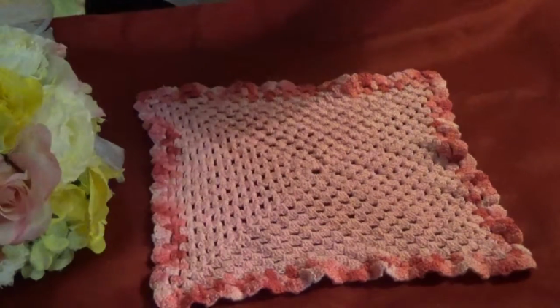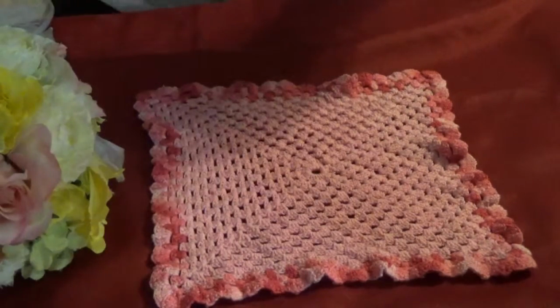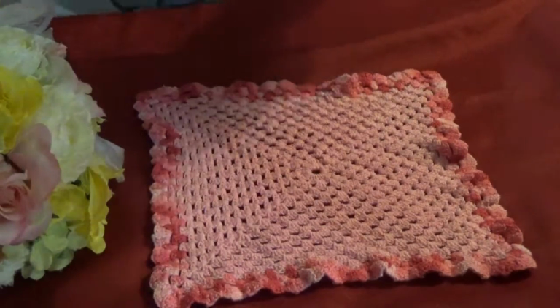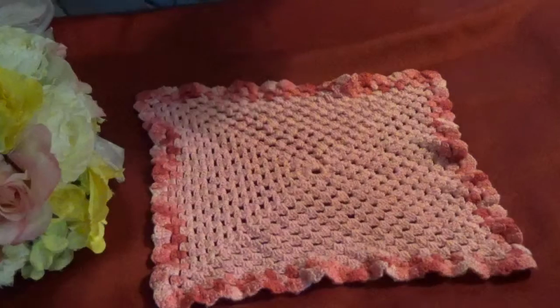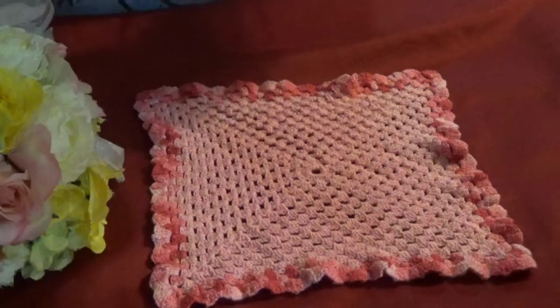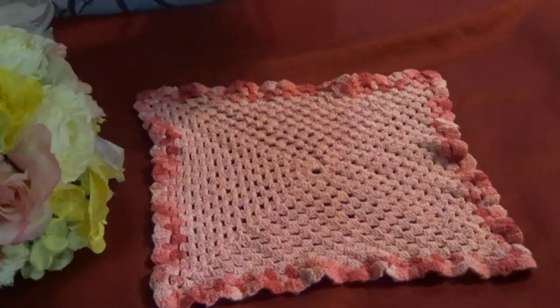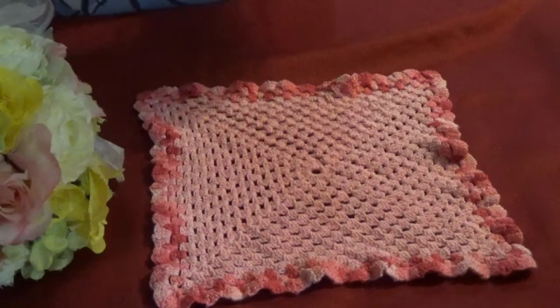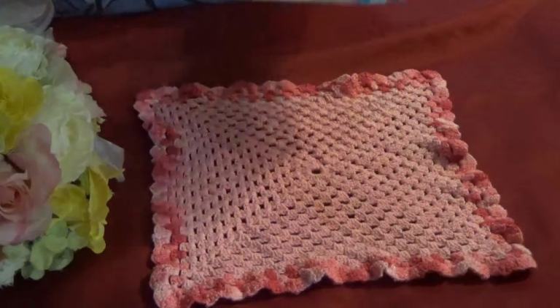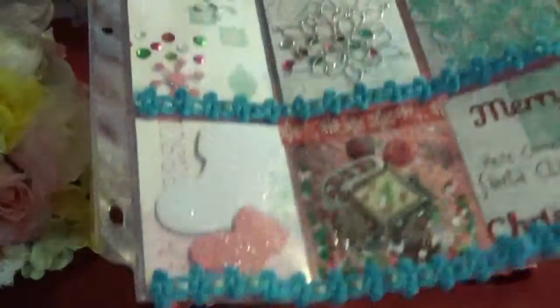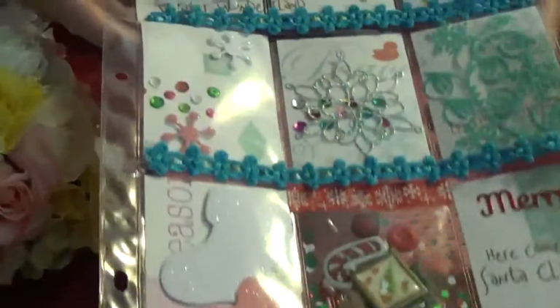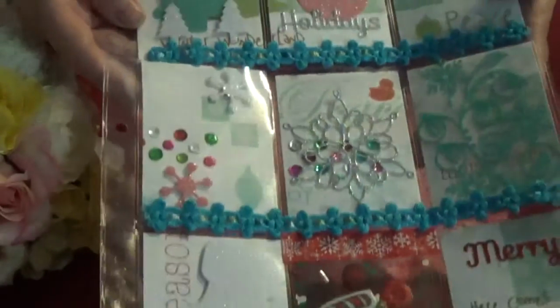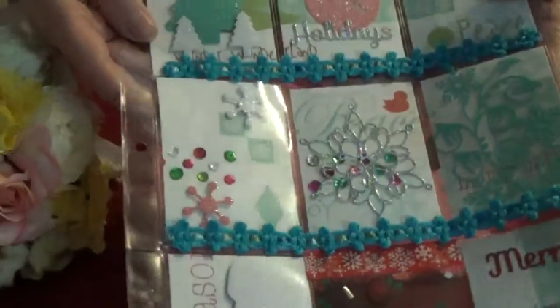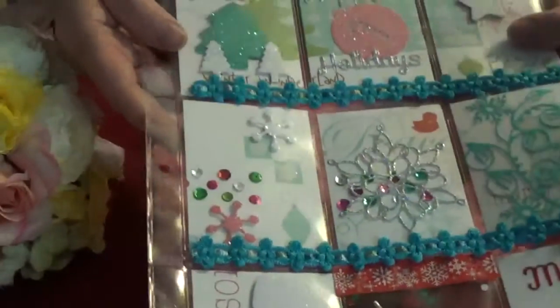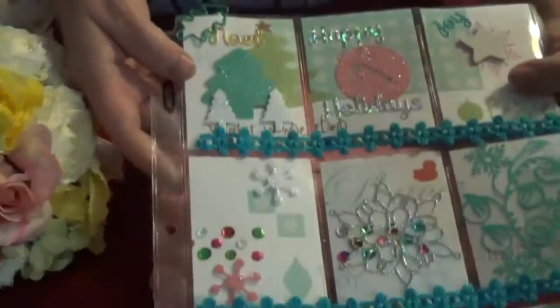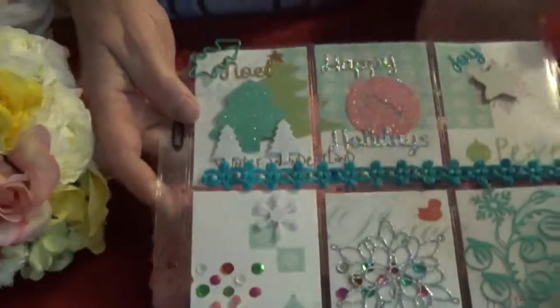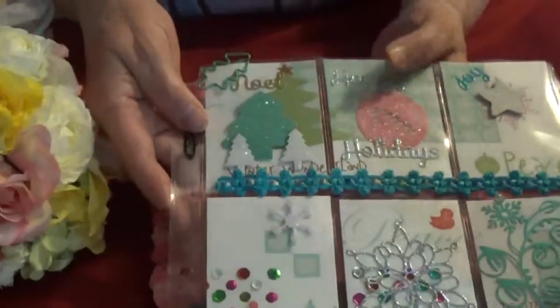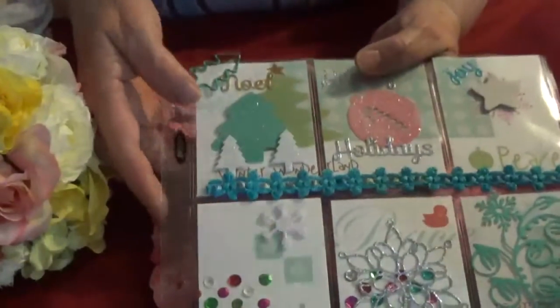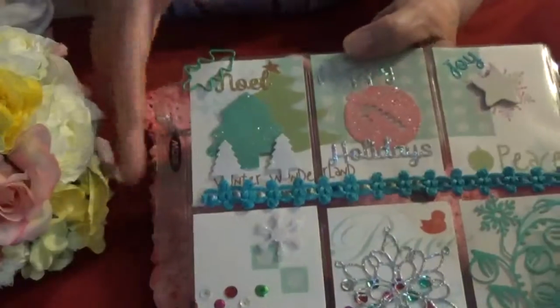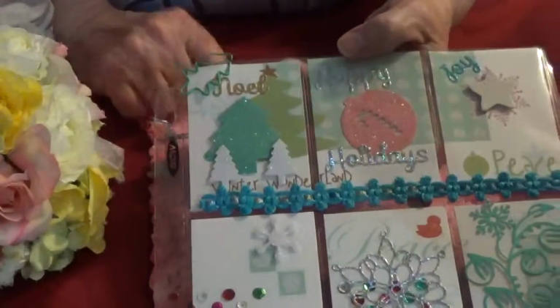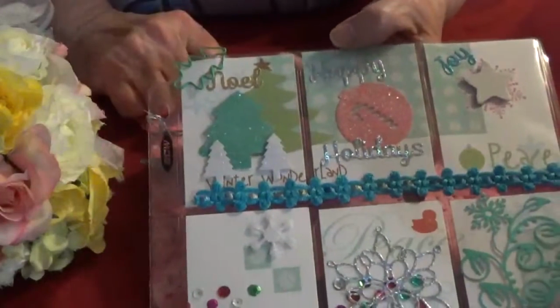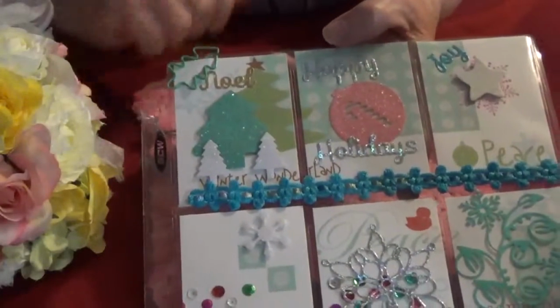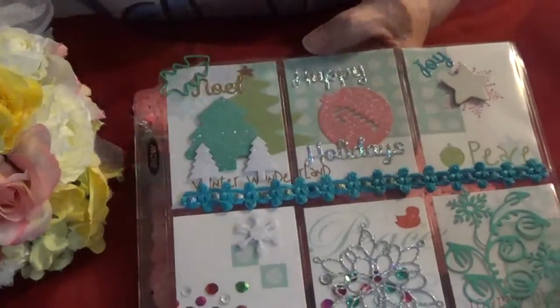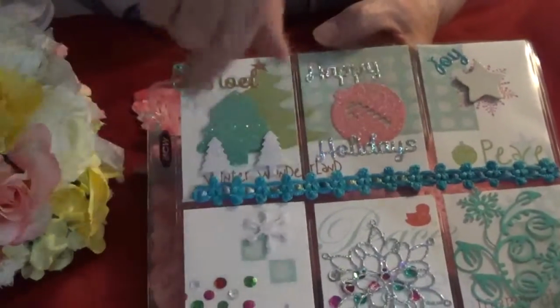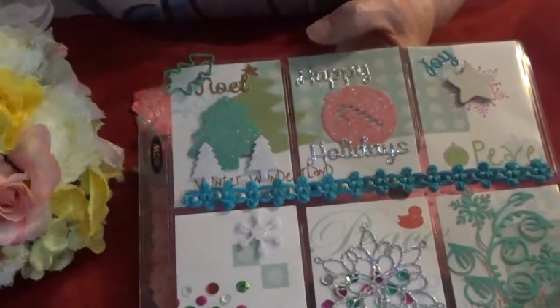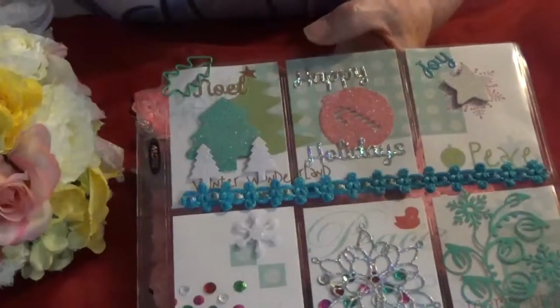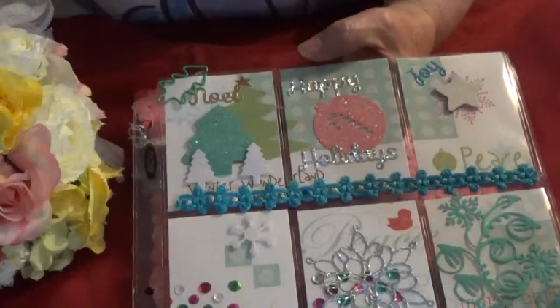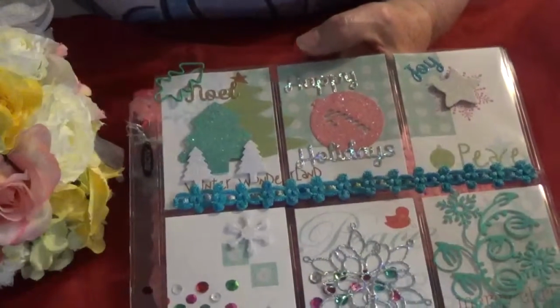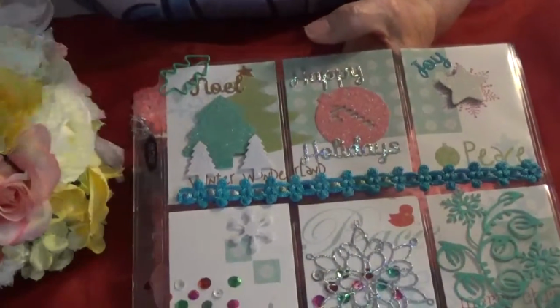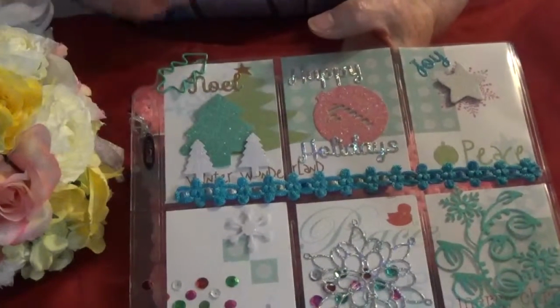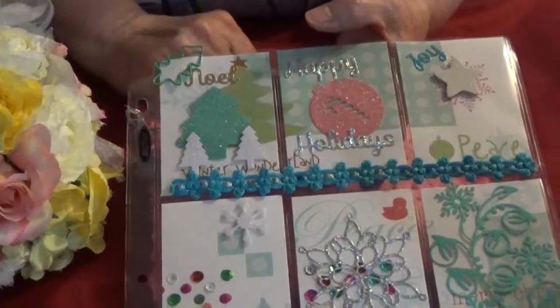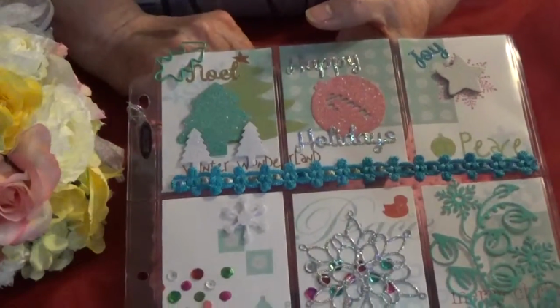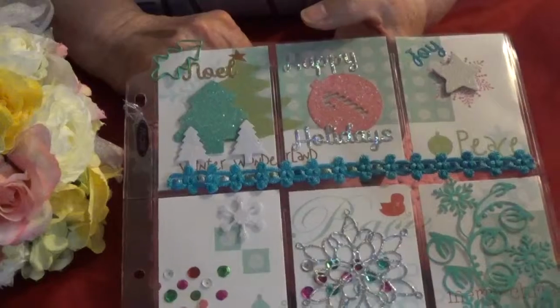I decided to create a Christmas pocket letter. So this is my Christmas pocket letter. The paper is one 12 by 12 that I cut down.